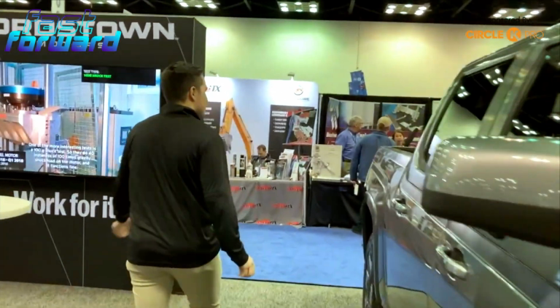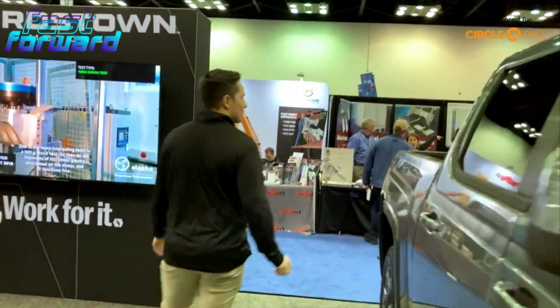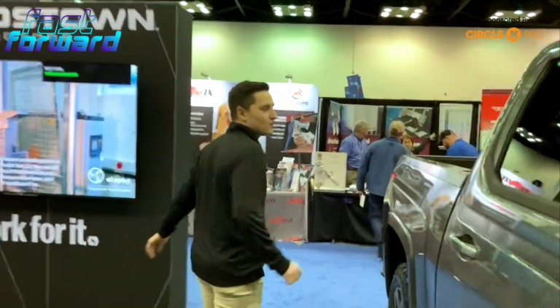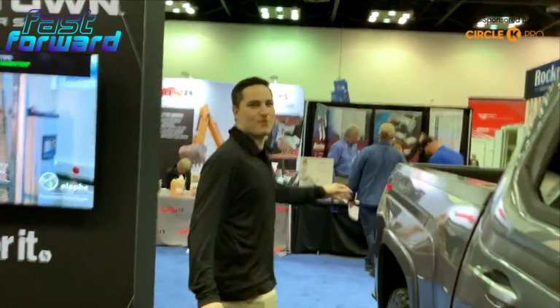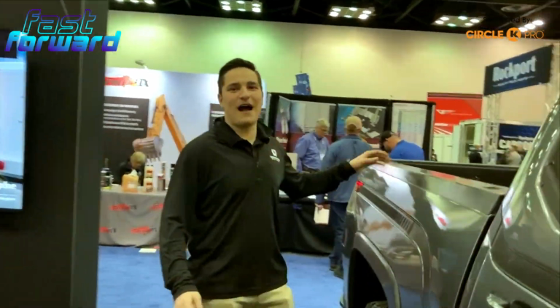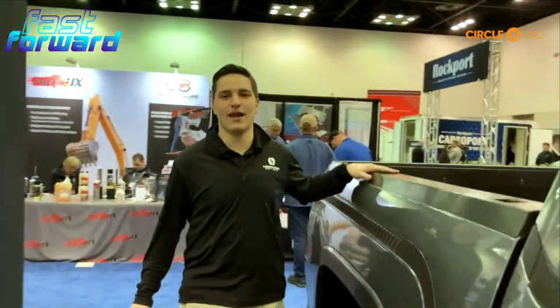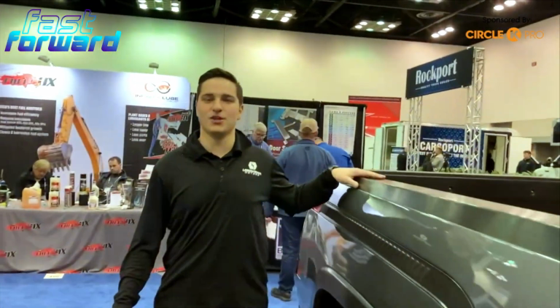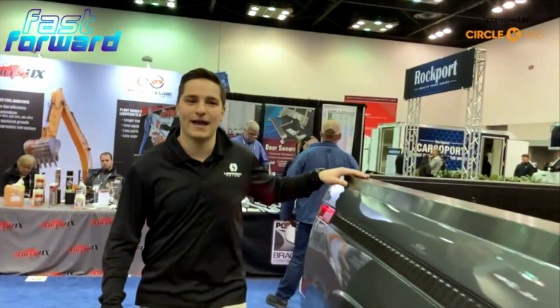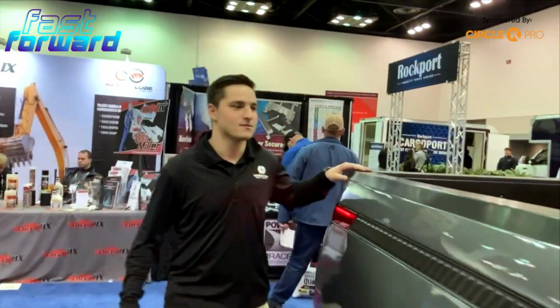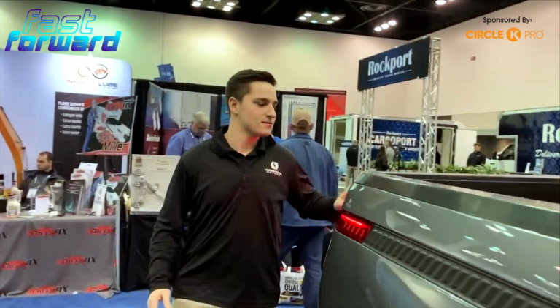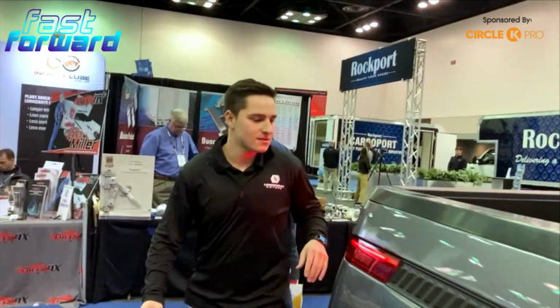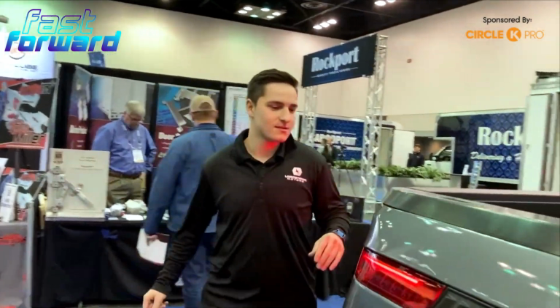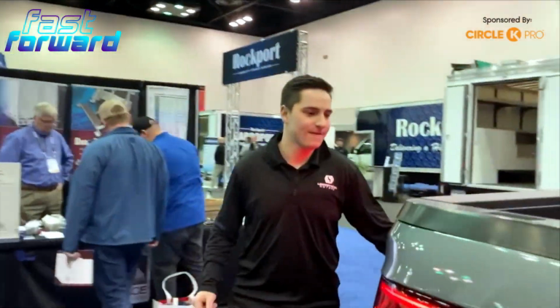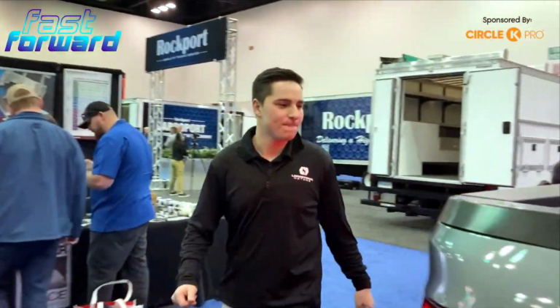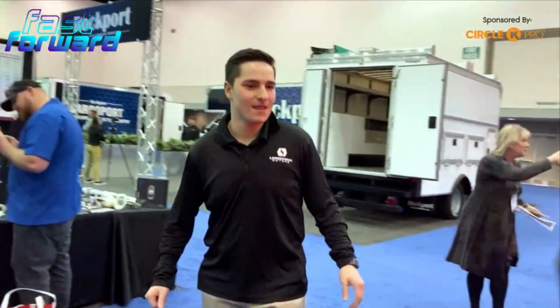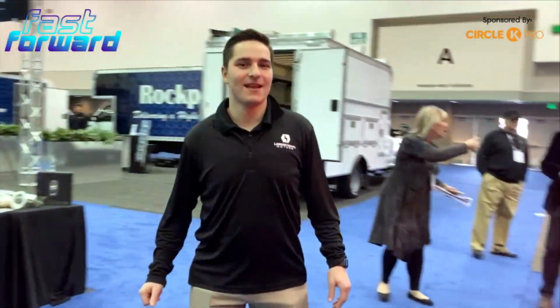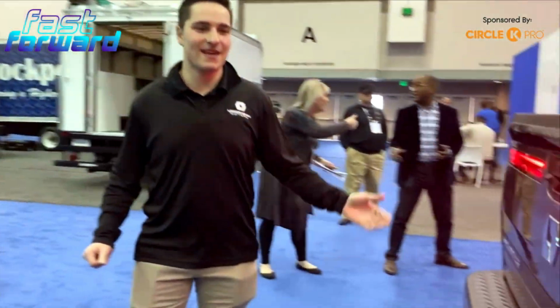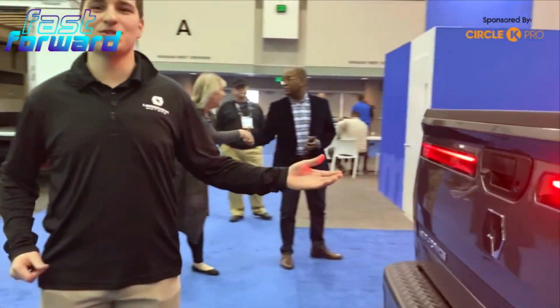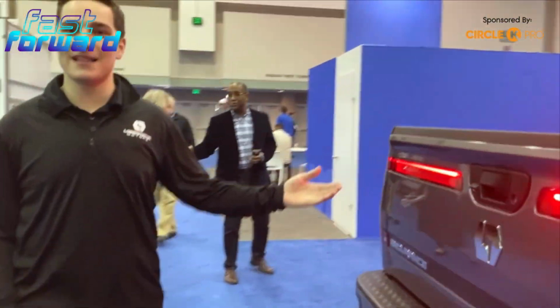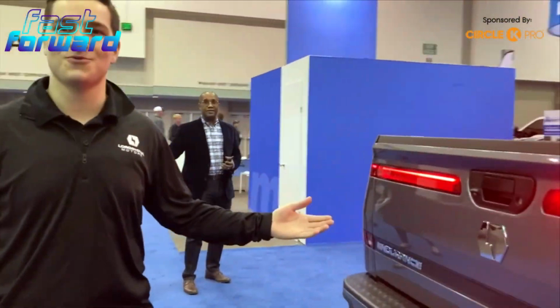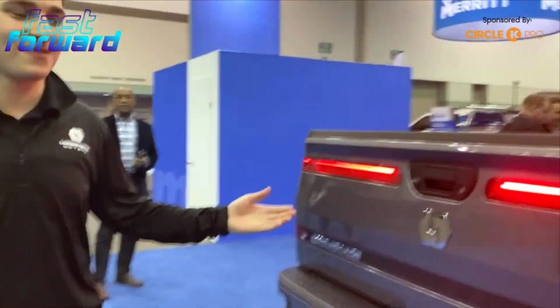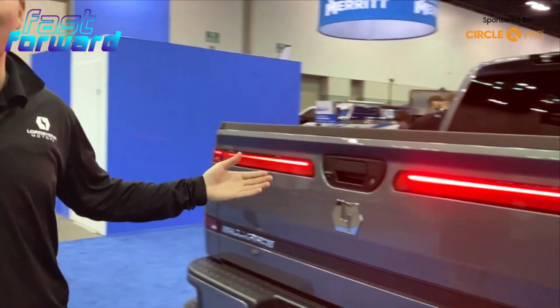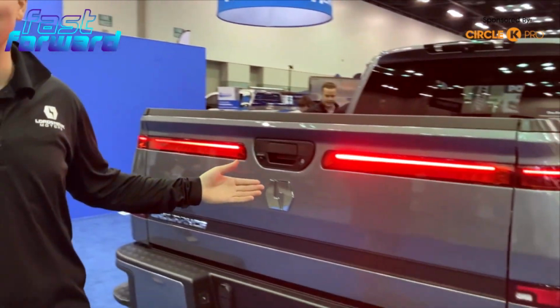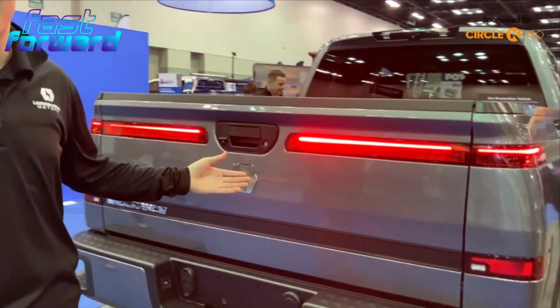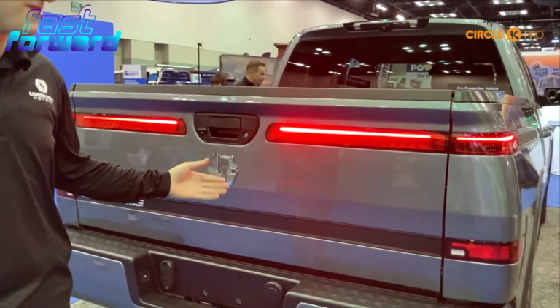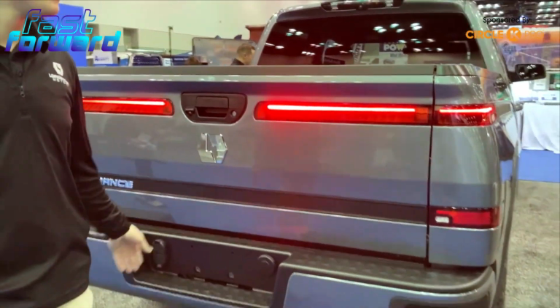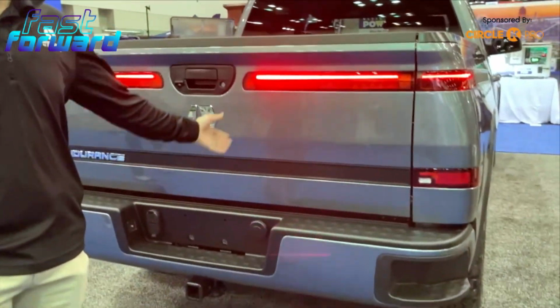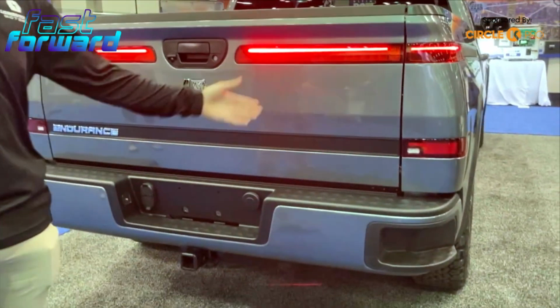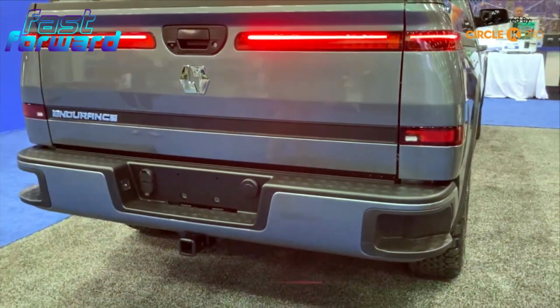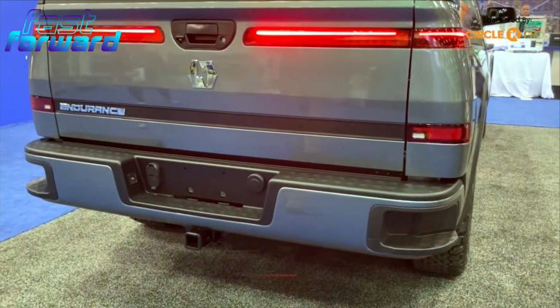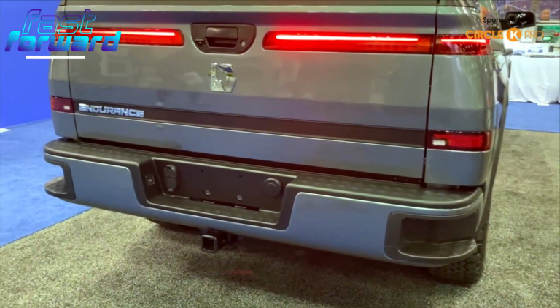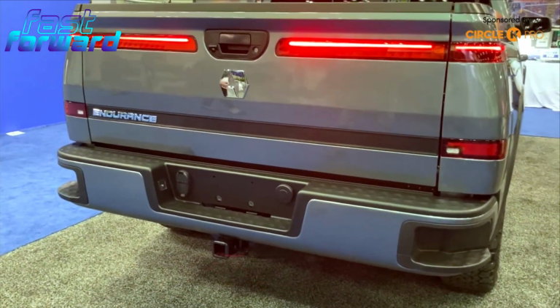We do have a five-foot, eight-inch bed. And like I mentioned with the headlights, in comparison to the alpha vehicle, we do have the production tail lights.